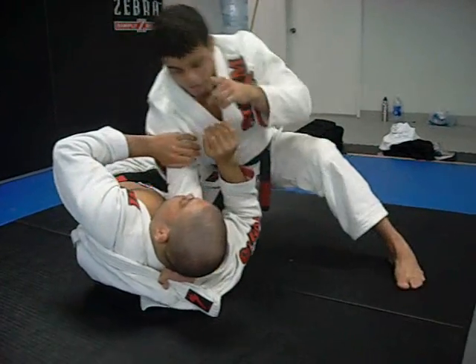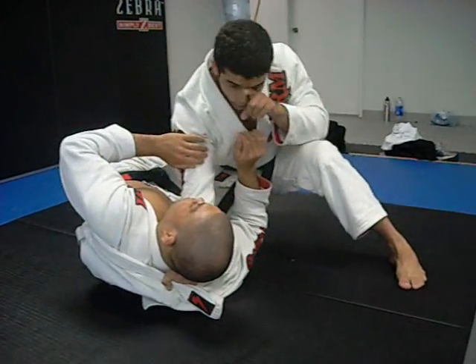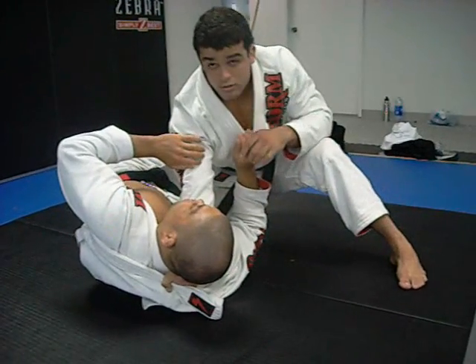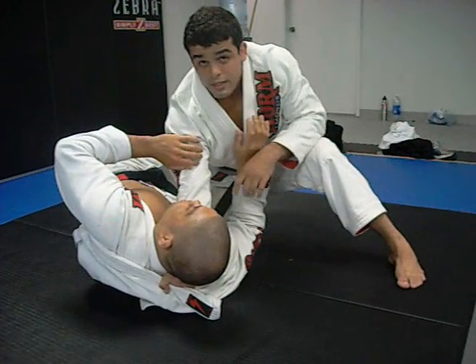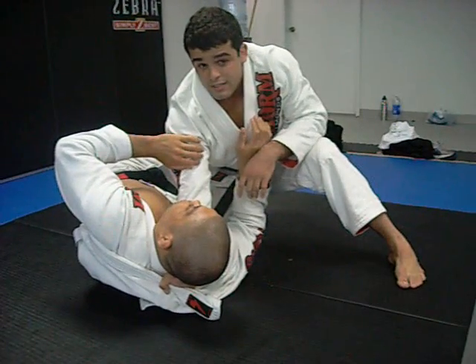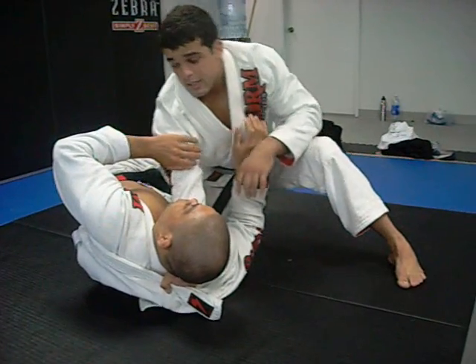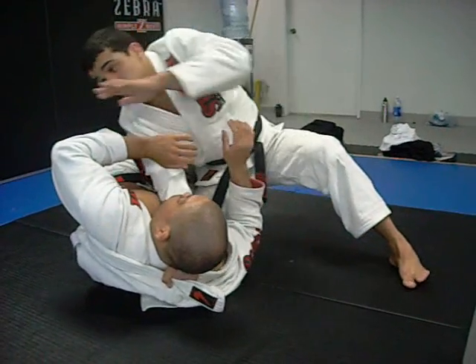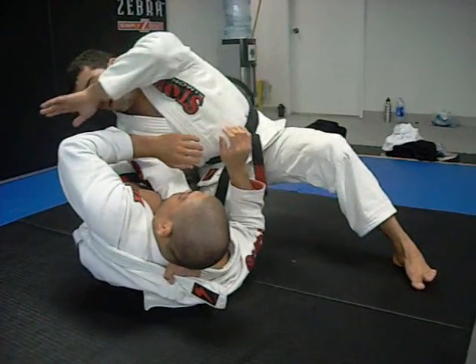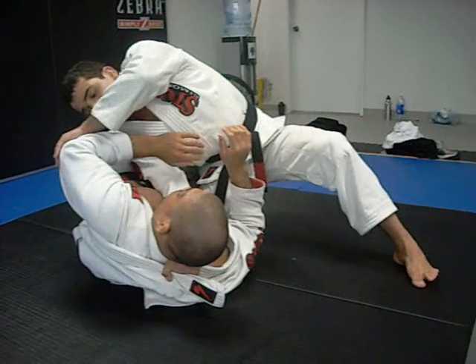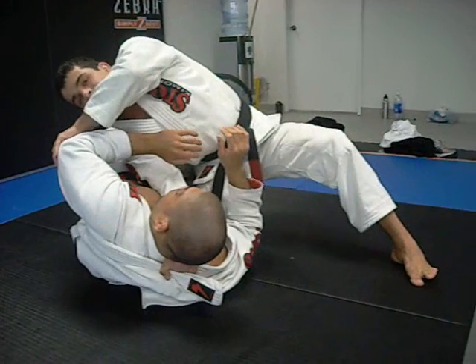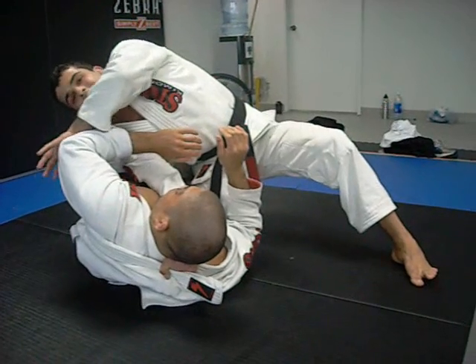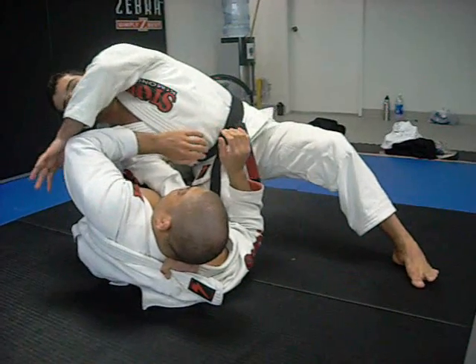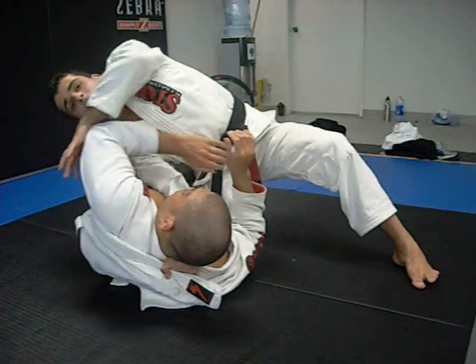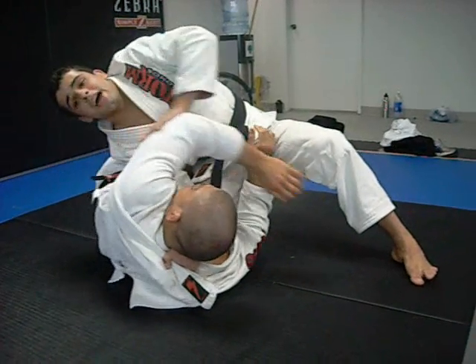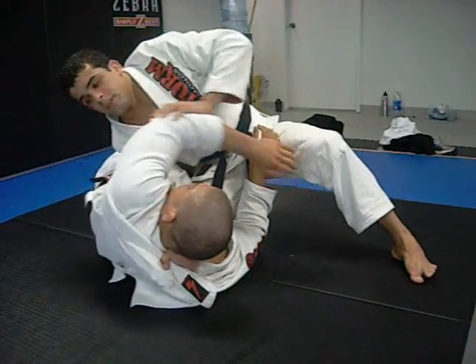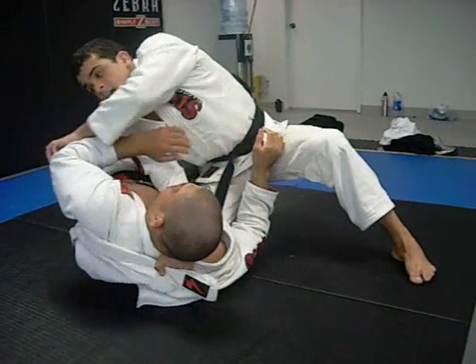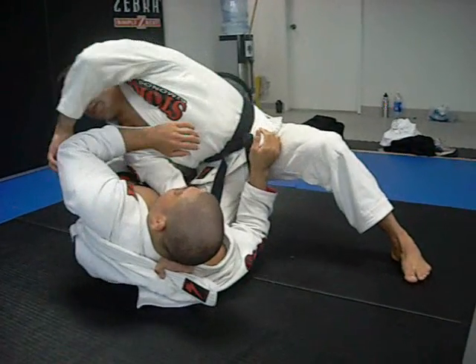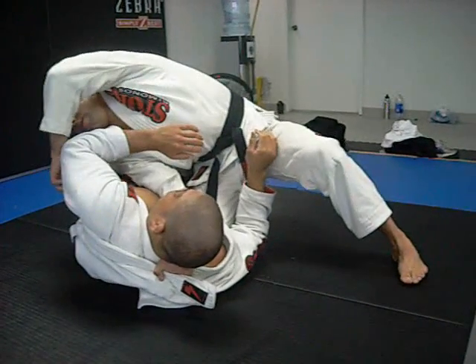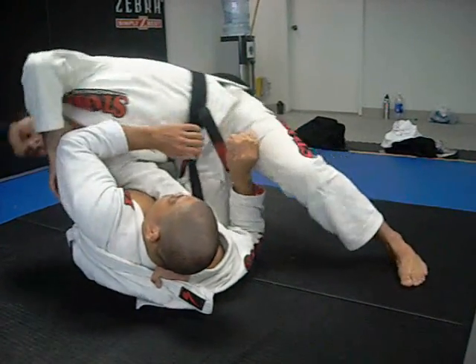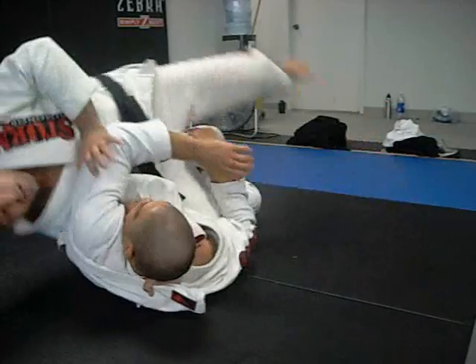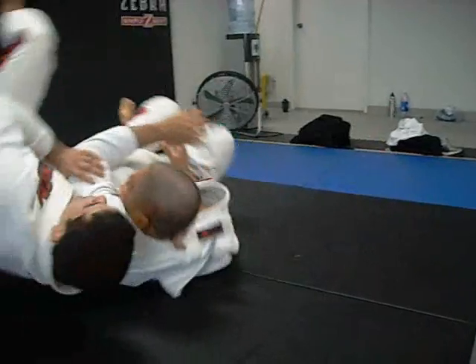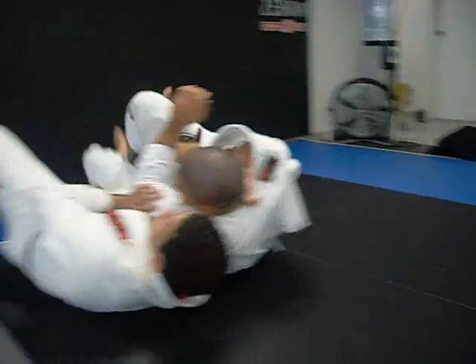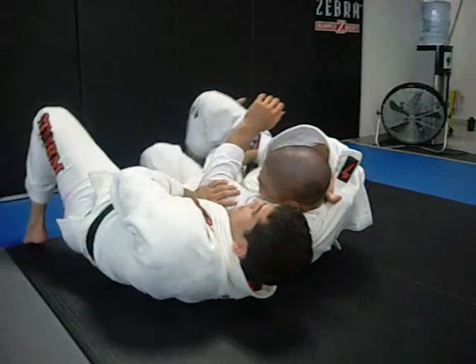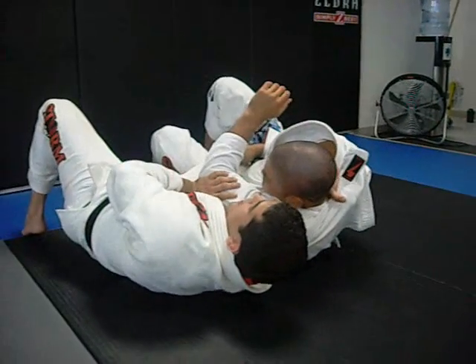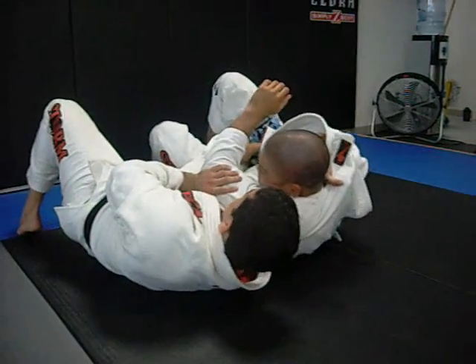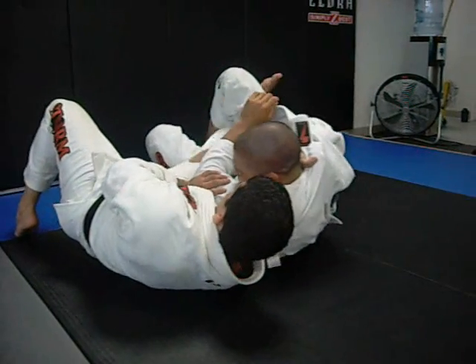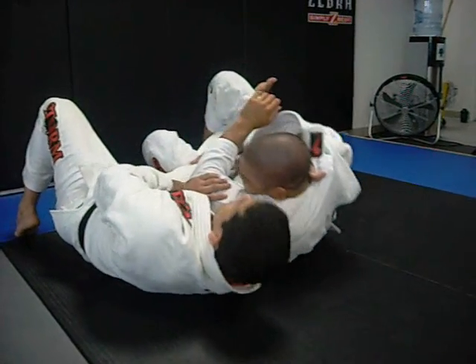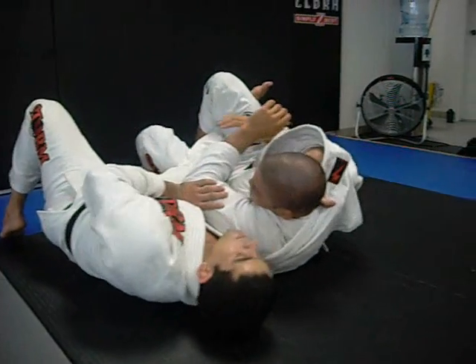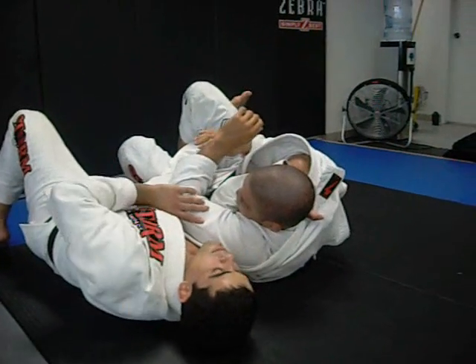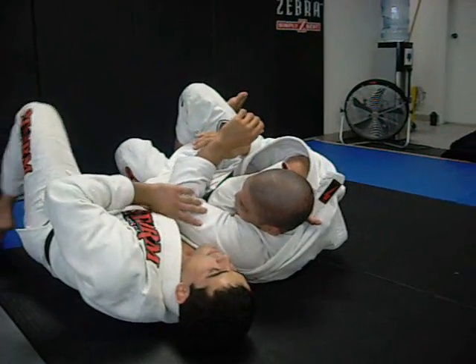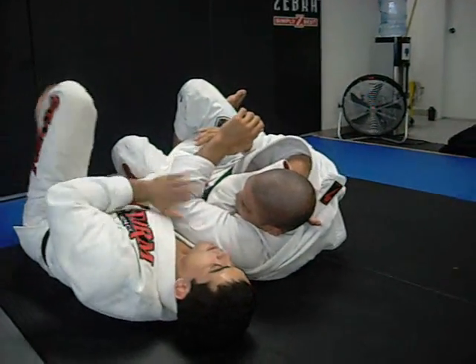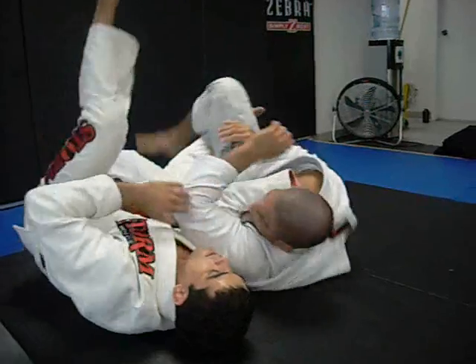So what I'm going to do is this: I'm going to hold his elbow, pull his arm inside, fall to the other side, and bring it to me.